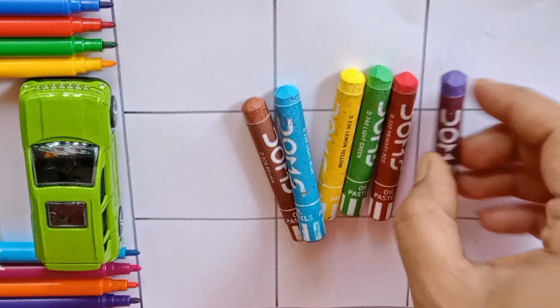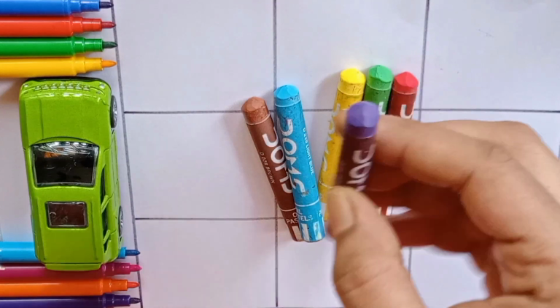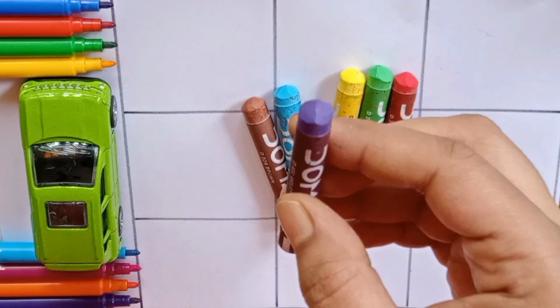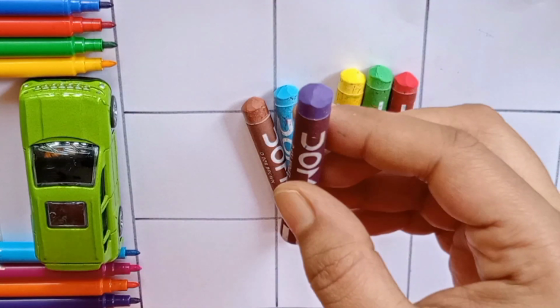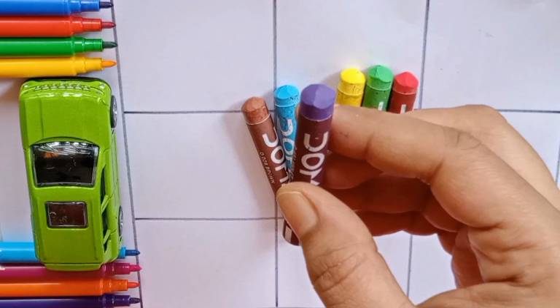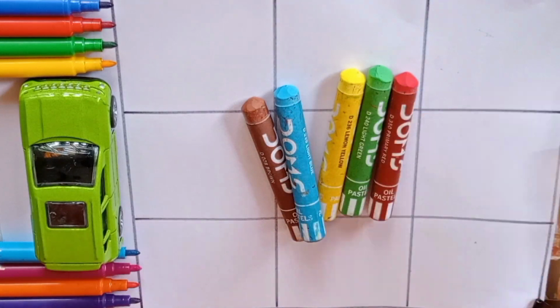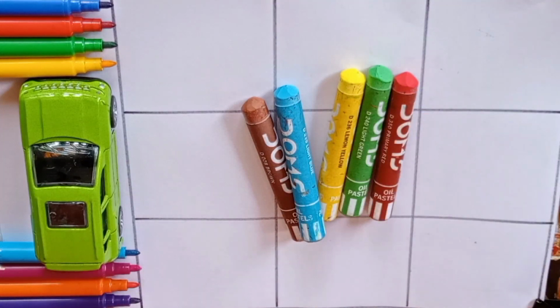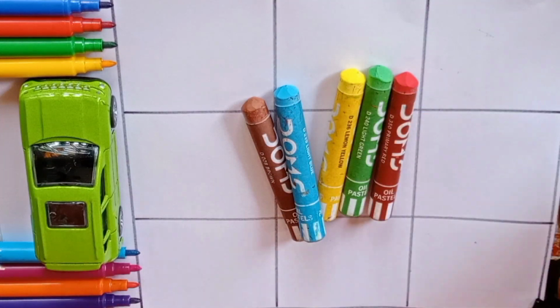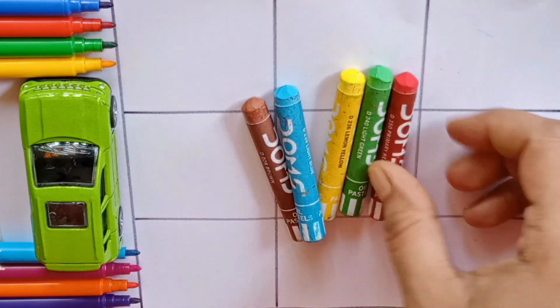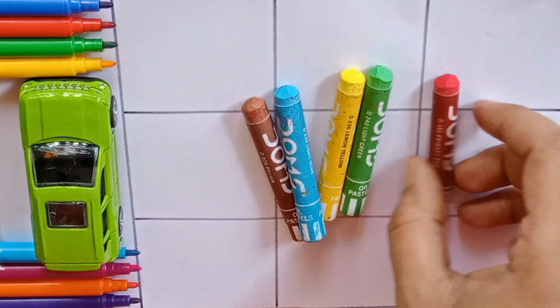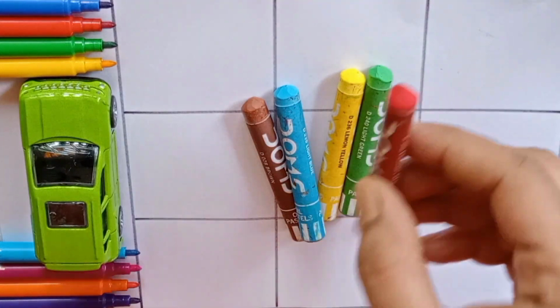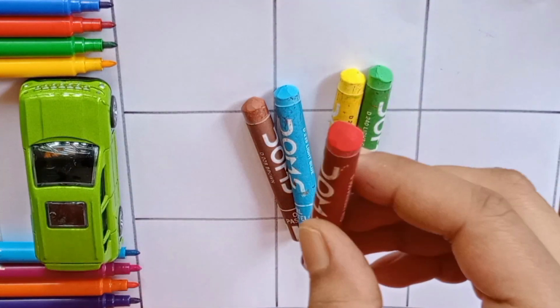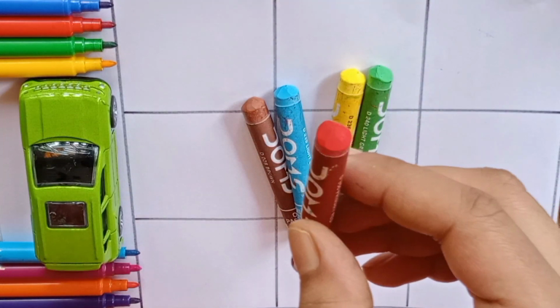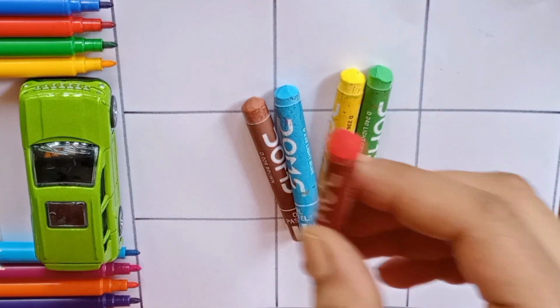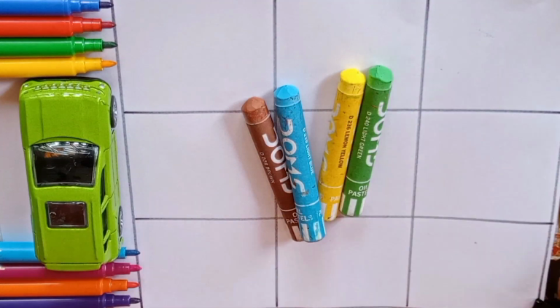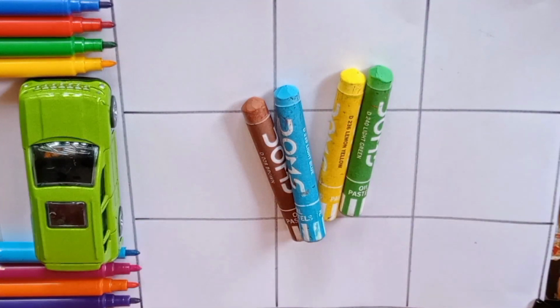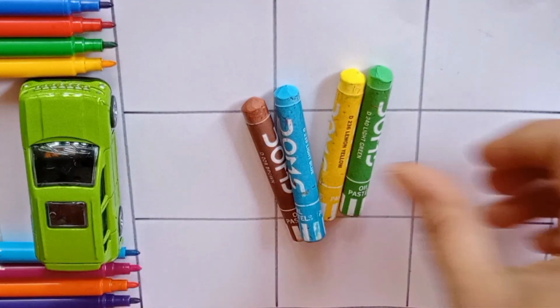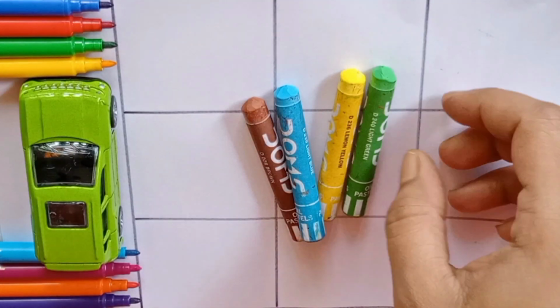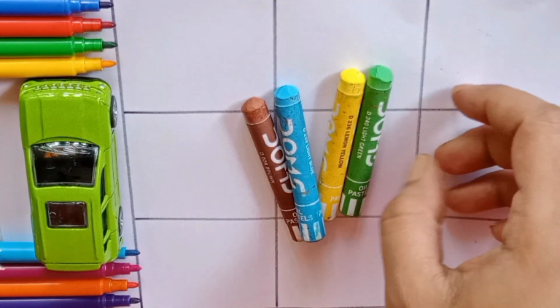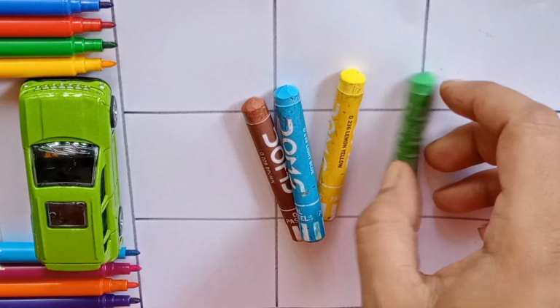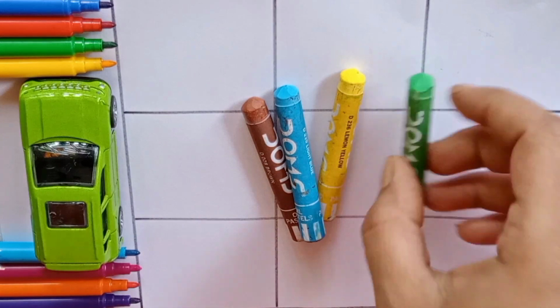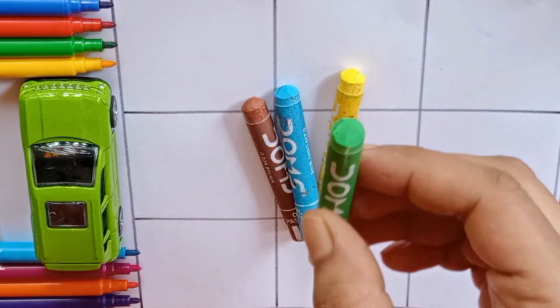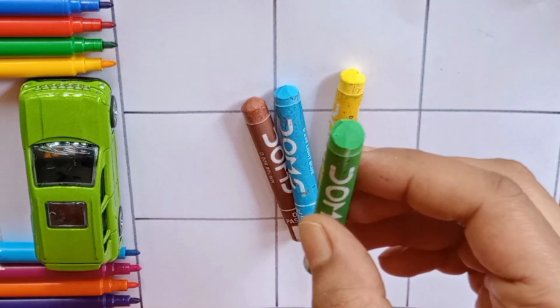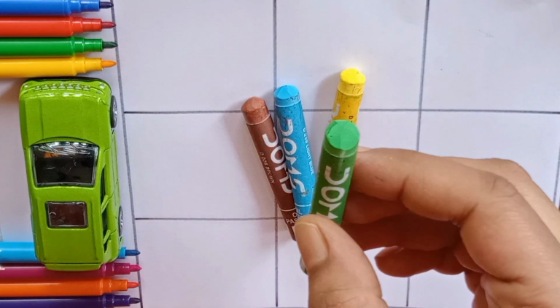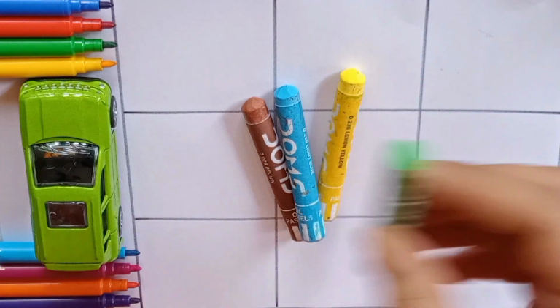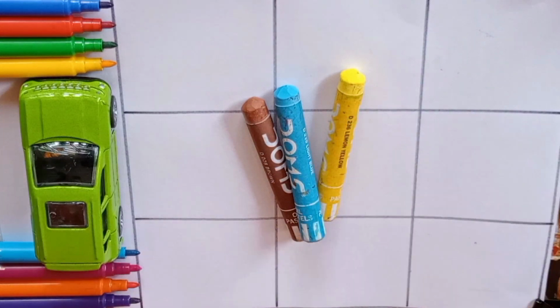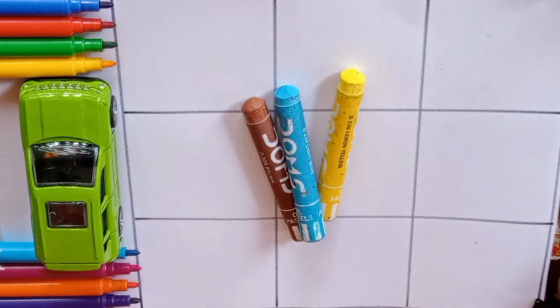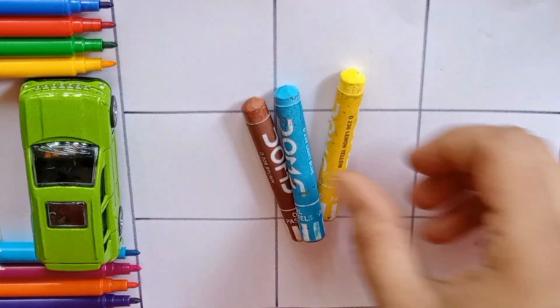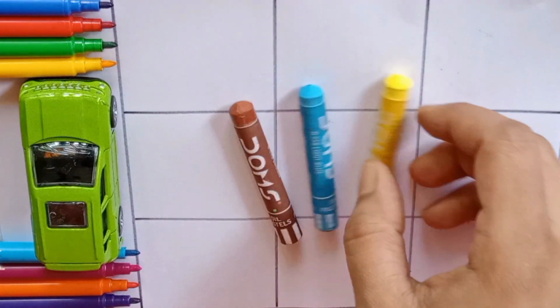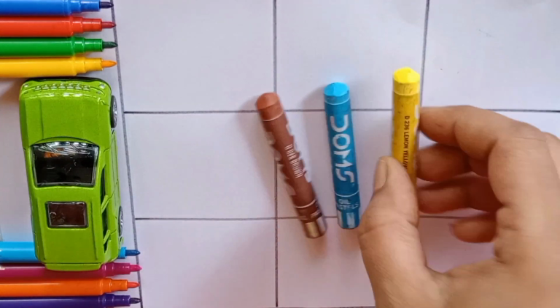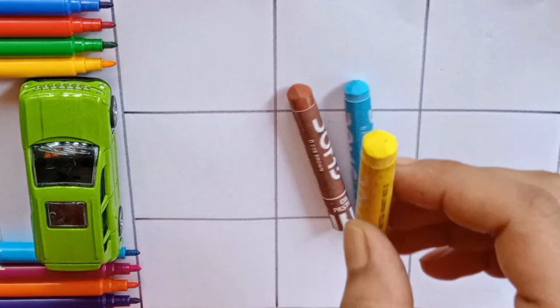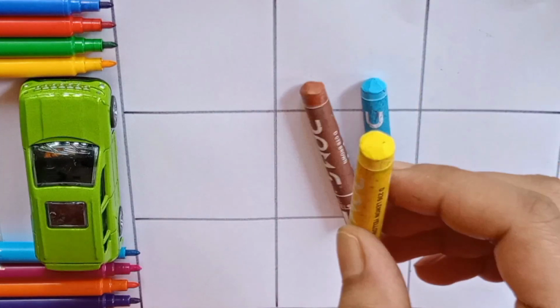Our first color is blue. Second color is orange. Third color is purple. Fourth color is red. Fifth color is green.